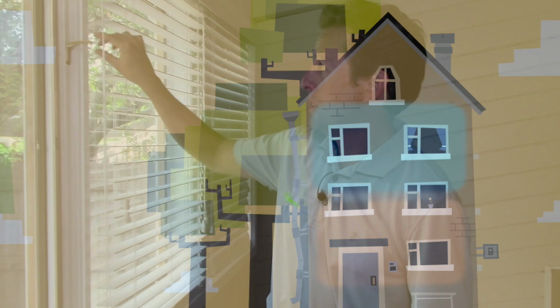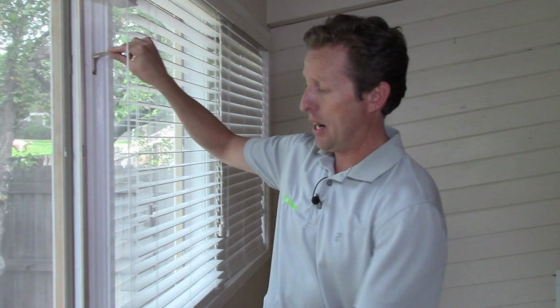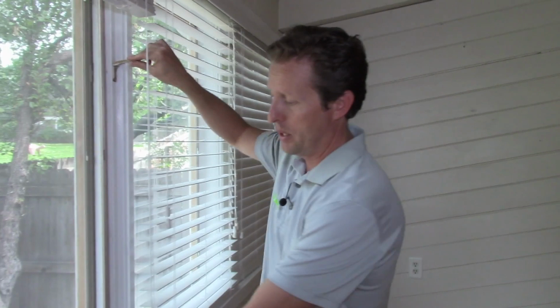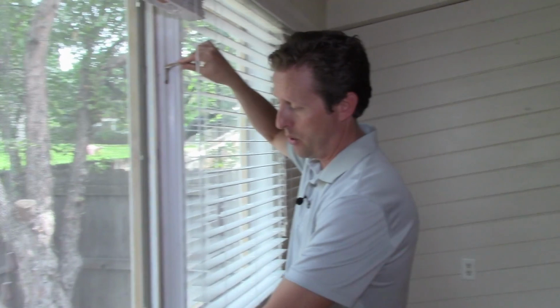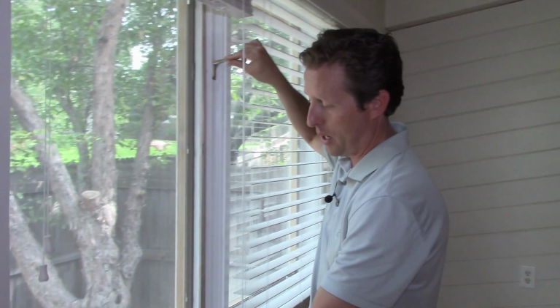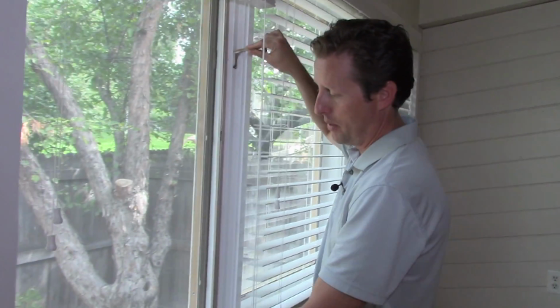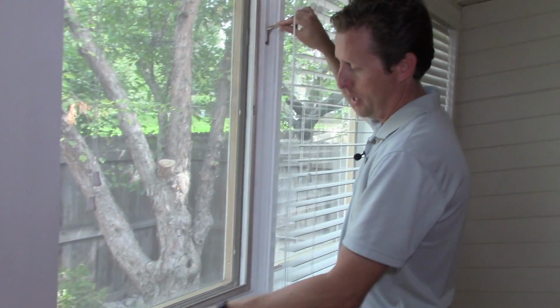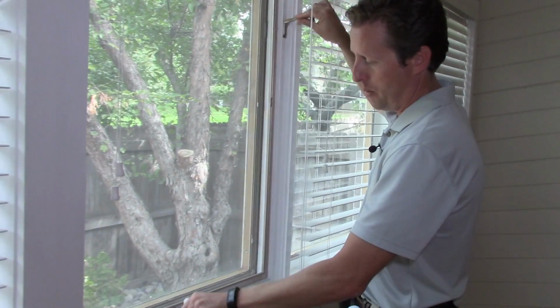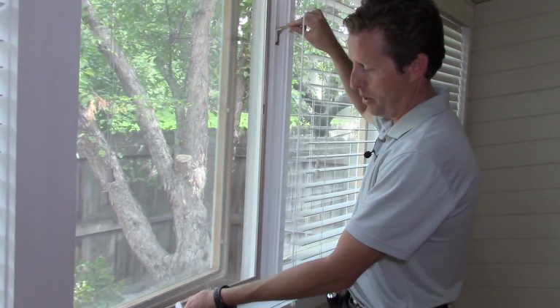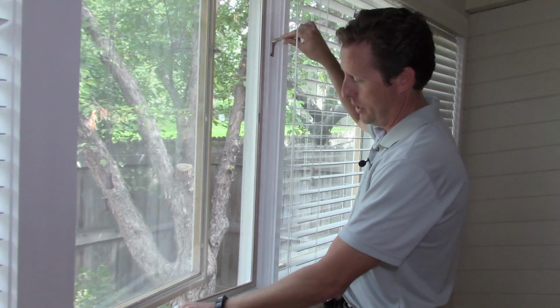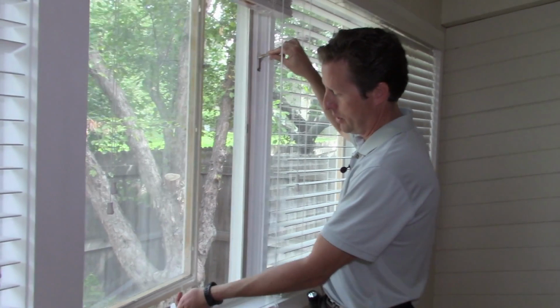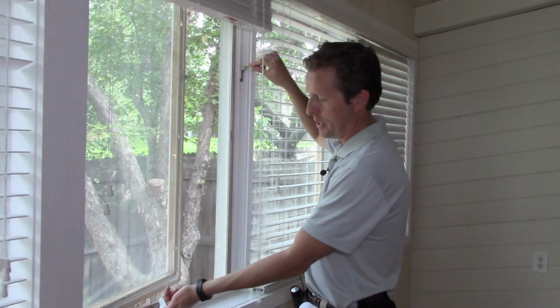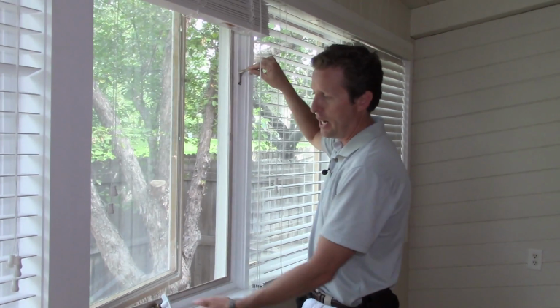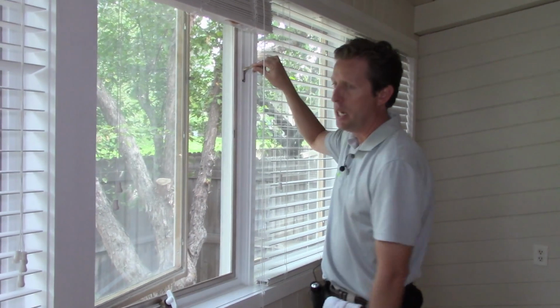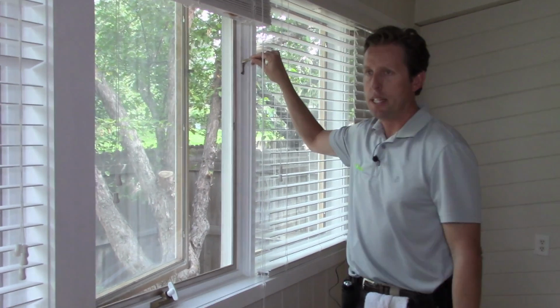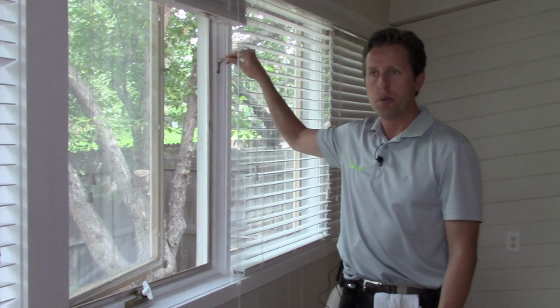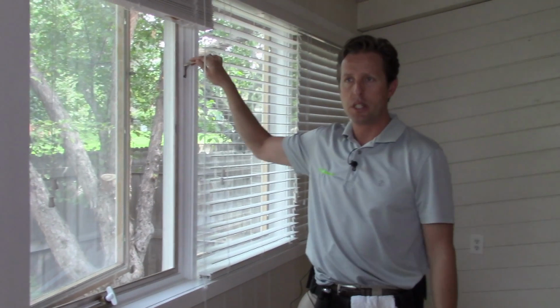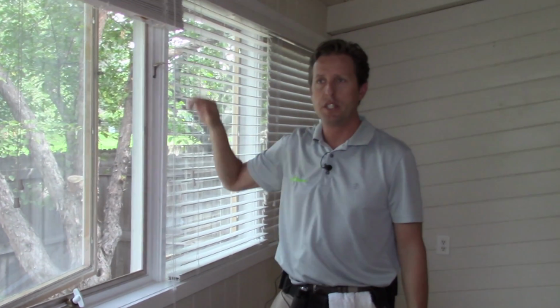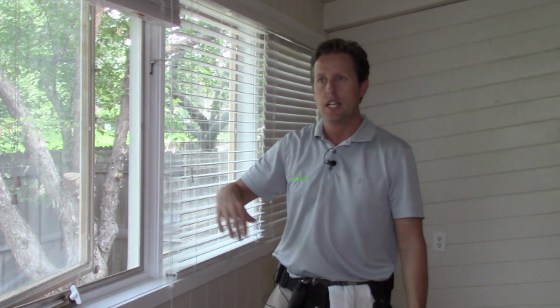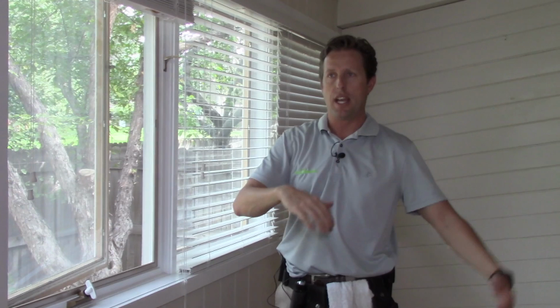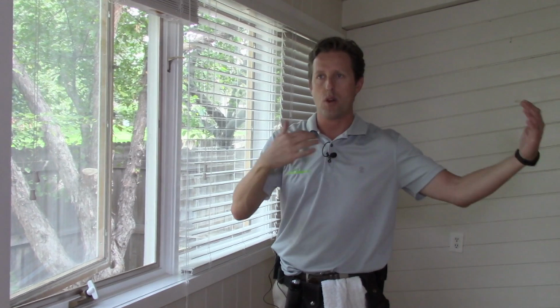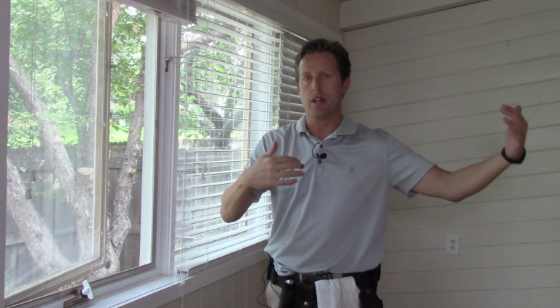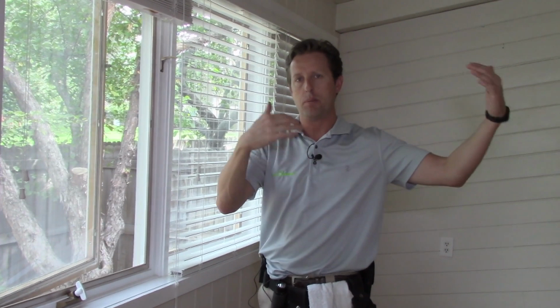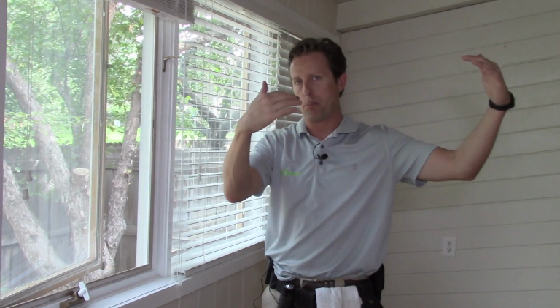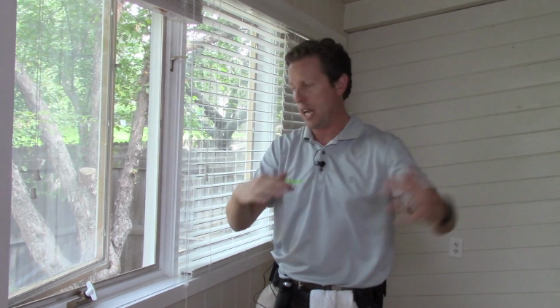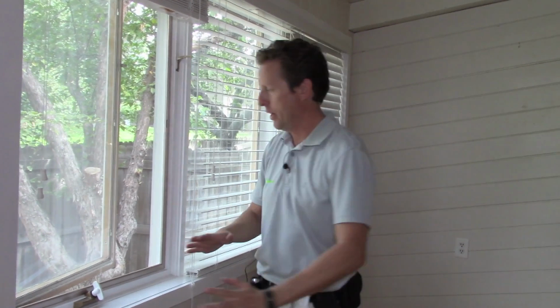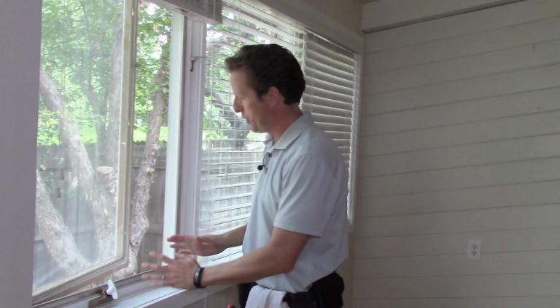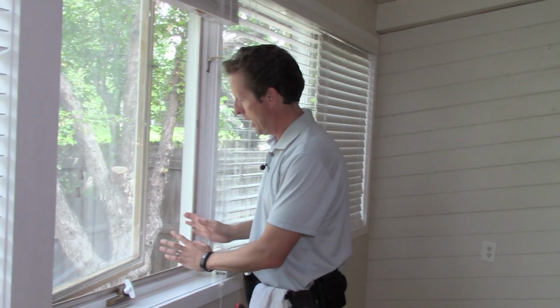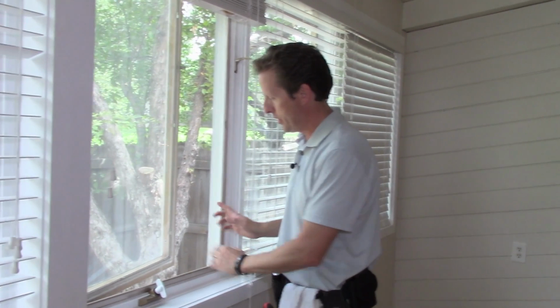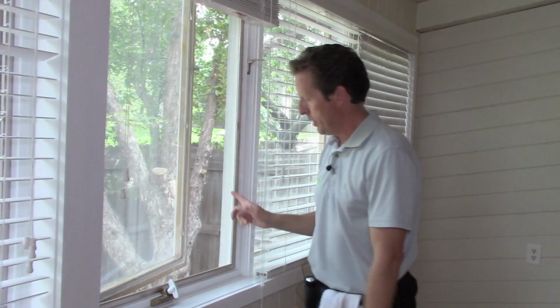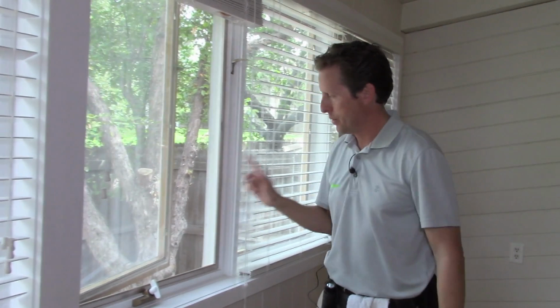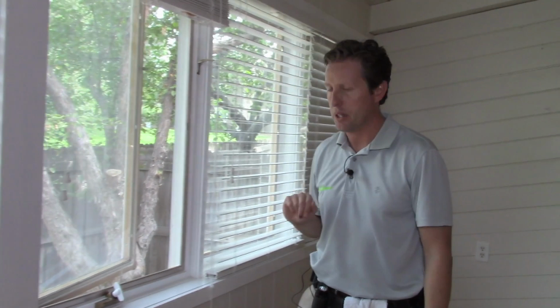So just crack a window or a couple of them — not wide open, just a little bit like that. And then what you're going to feel is that warm air being pushed out through the house through that window.